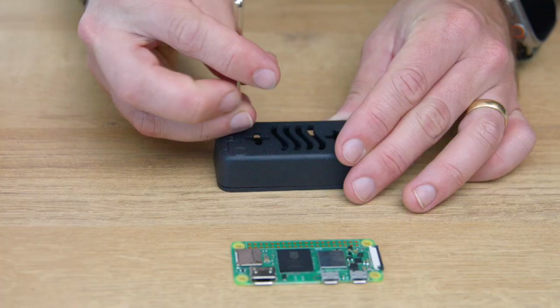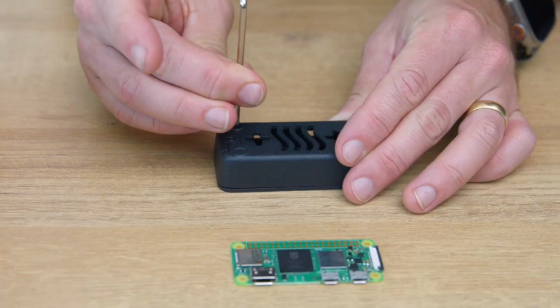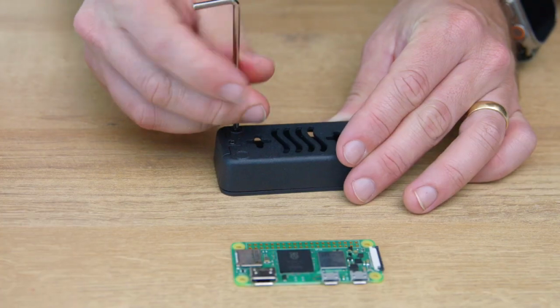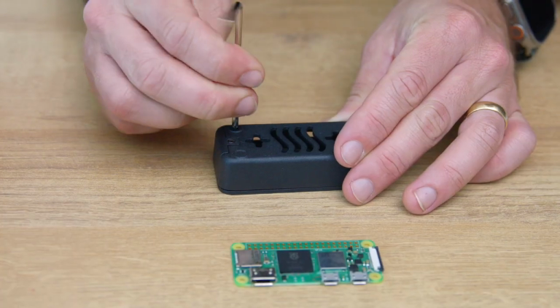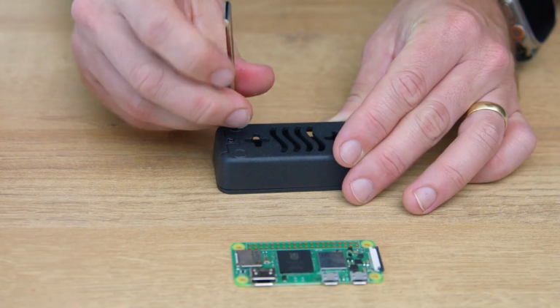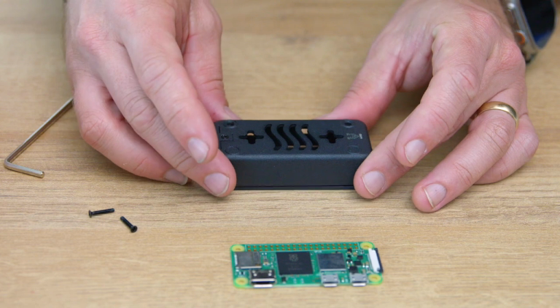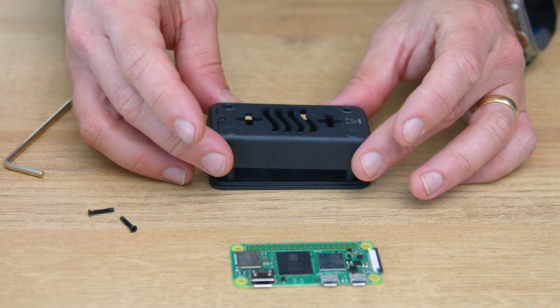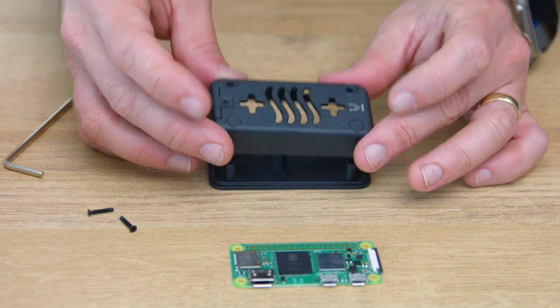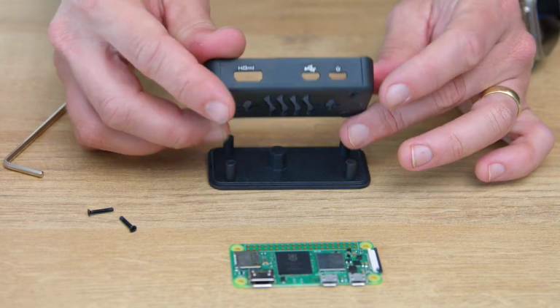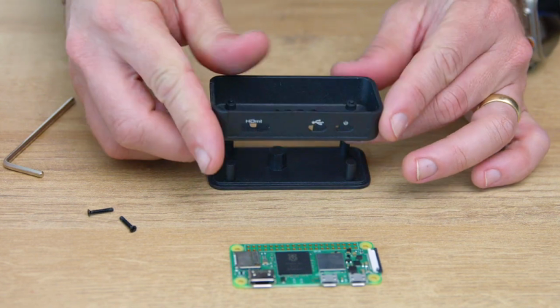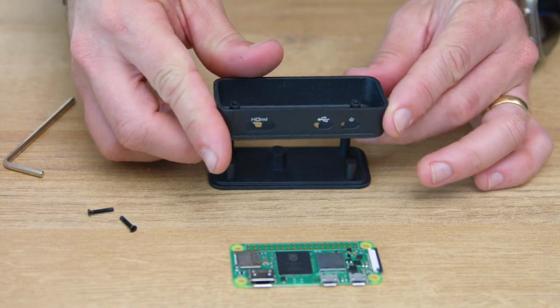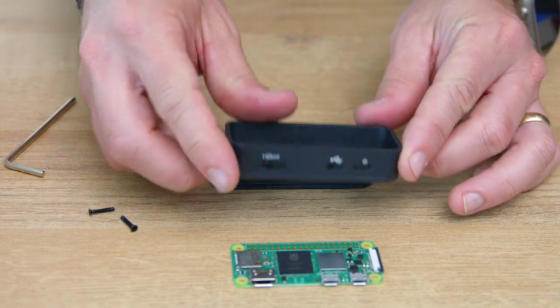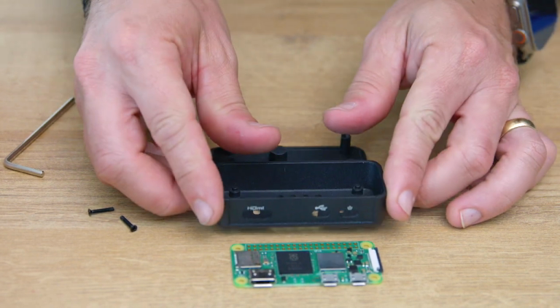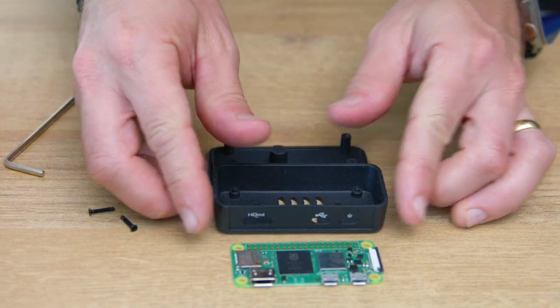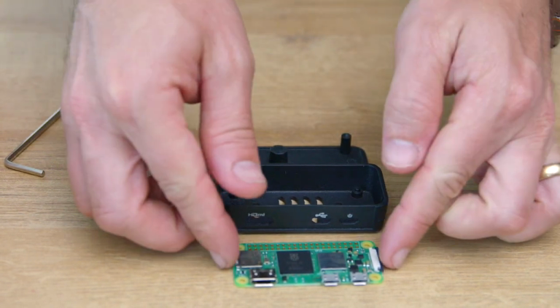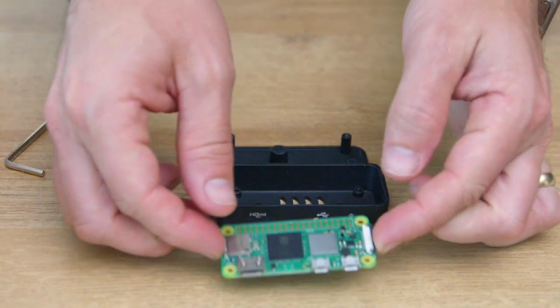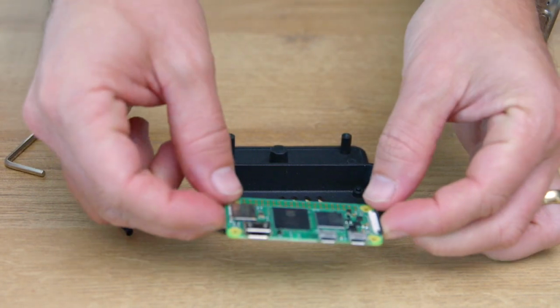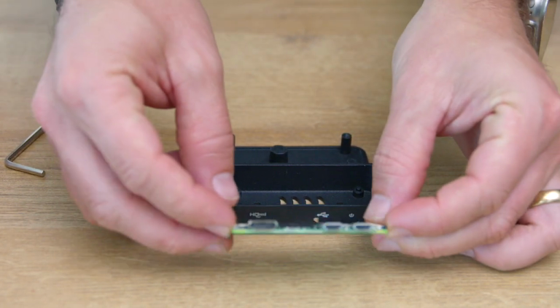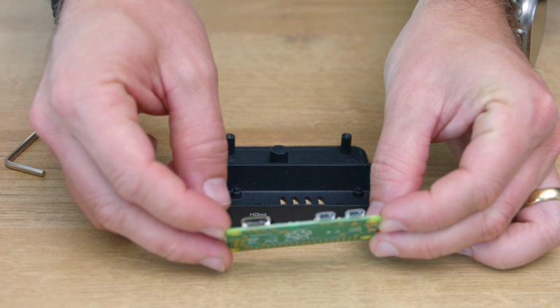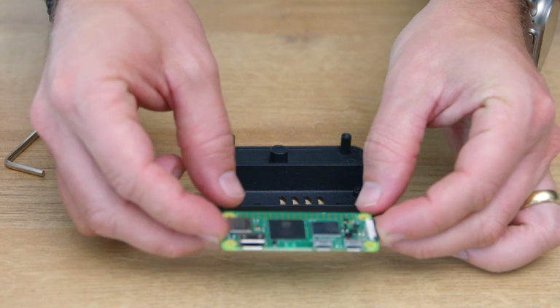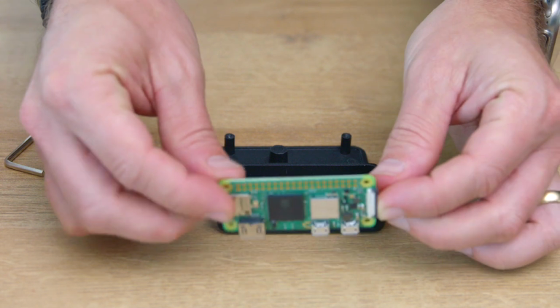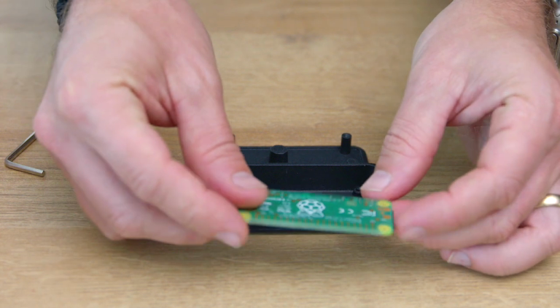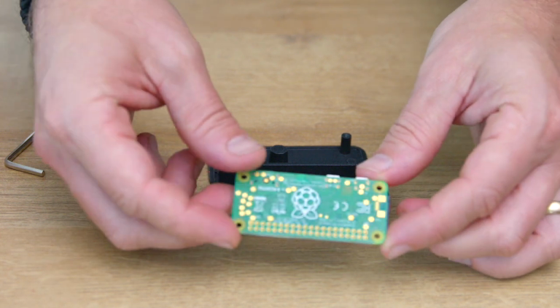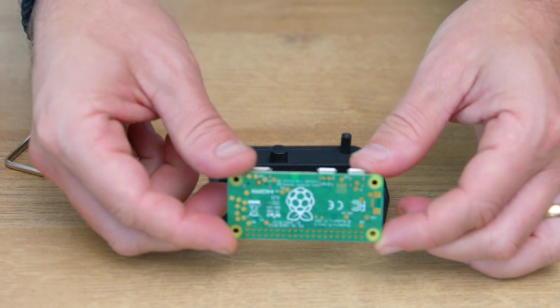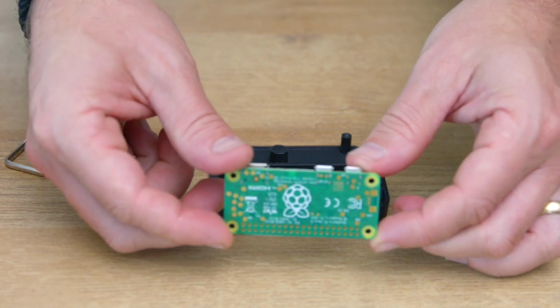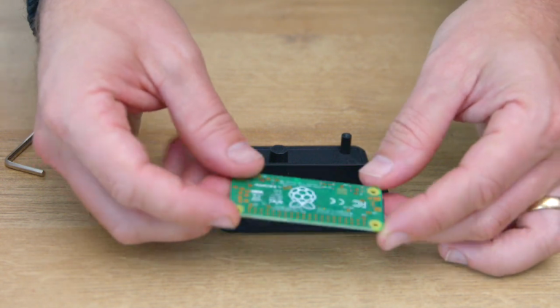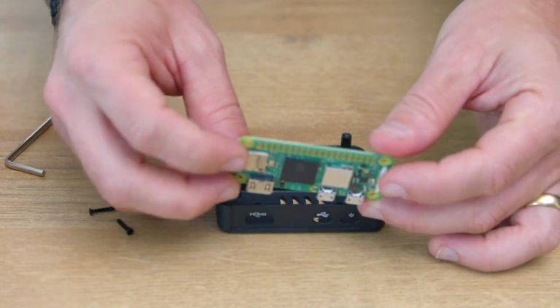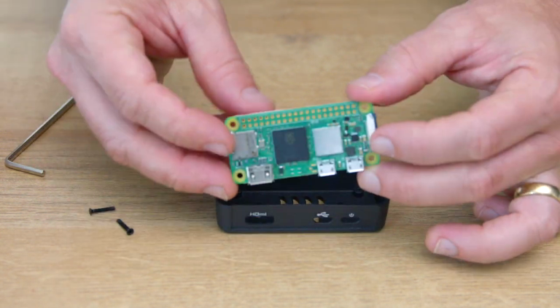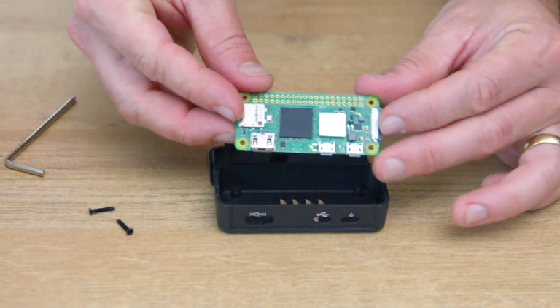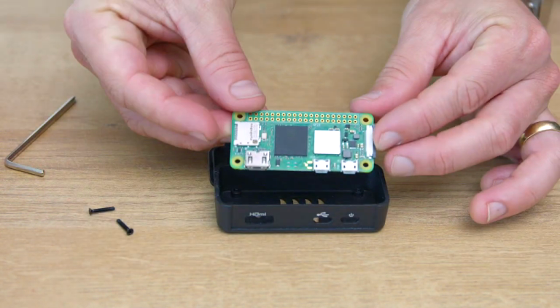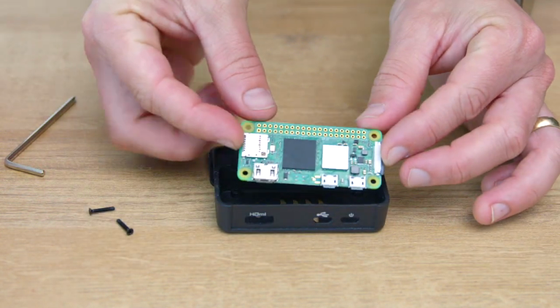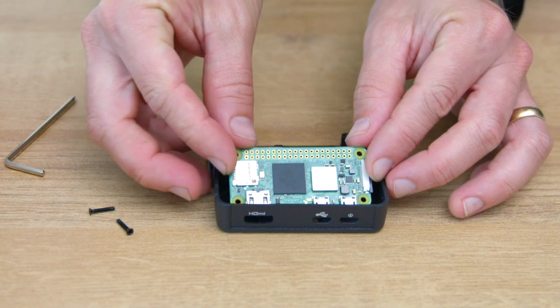With your screwdriver in hand, gently remove the two screws to open up the case. Slide the Pi Zero board into the bottom half of the case, ensuring the port side goes in first. It's like fitting together puzzle pieces.